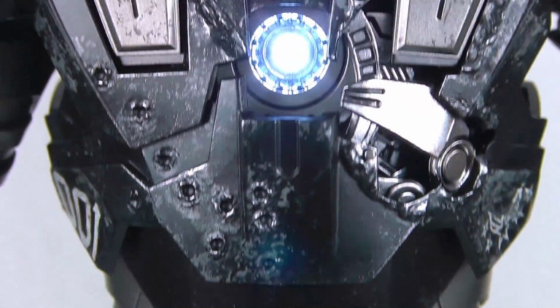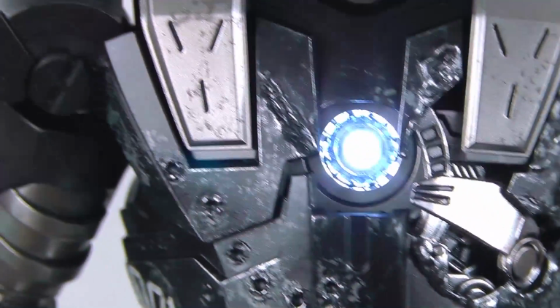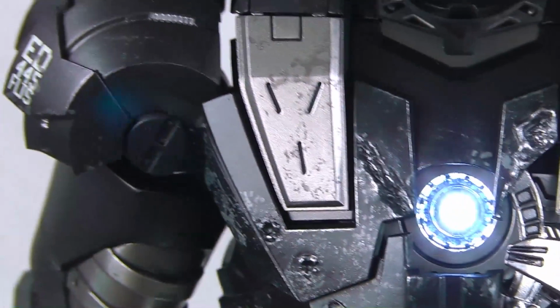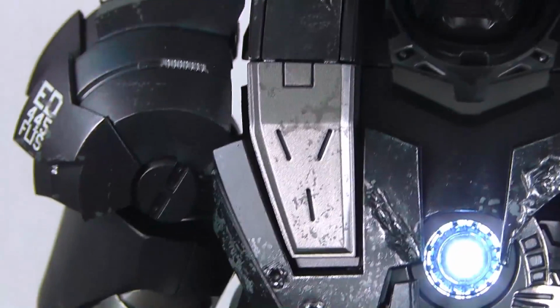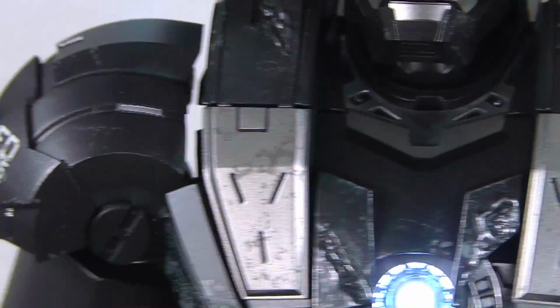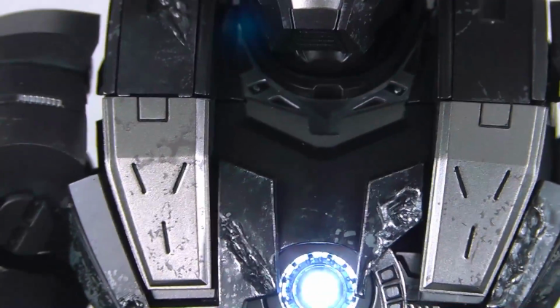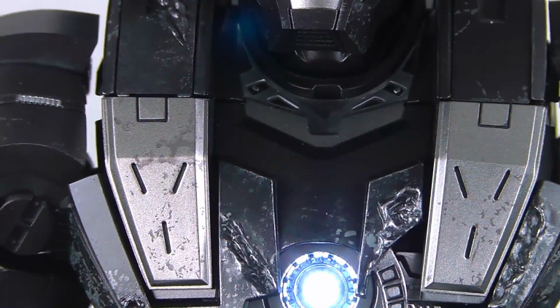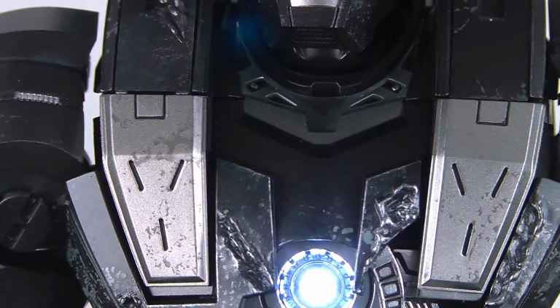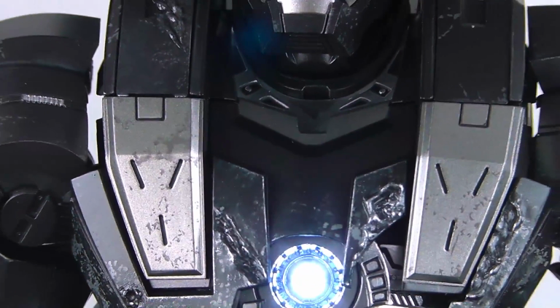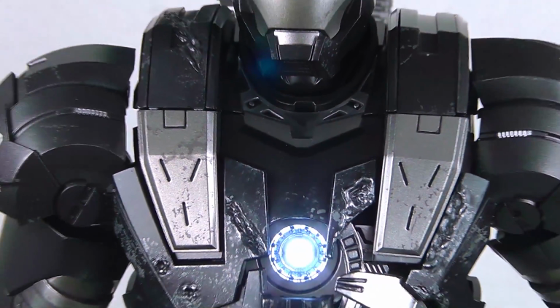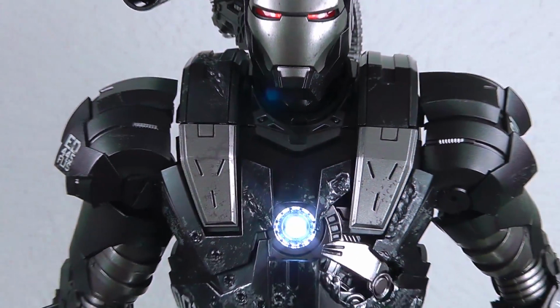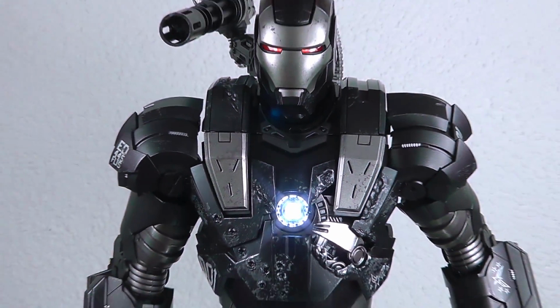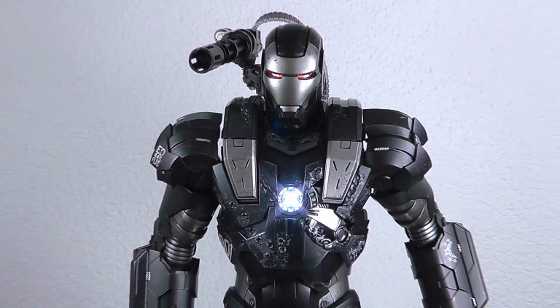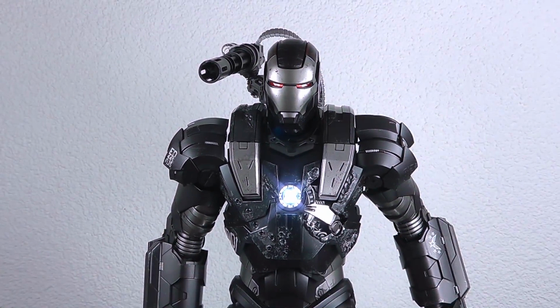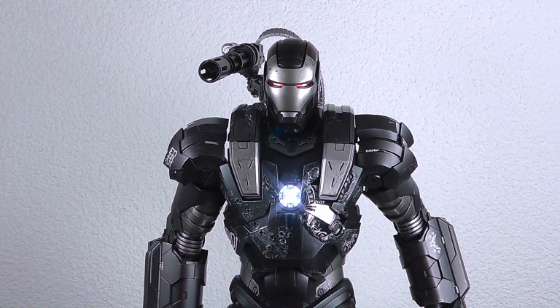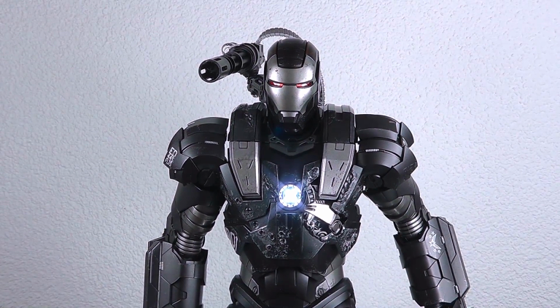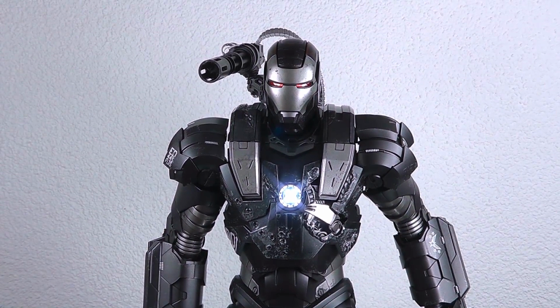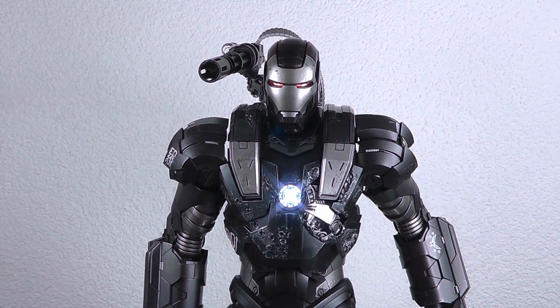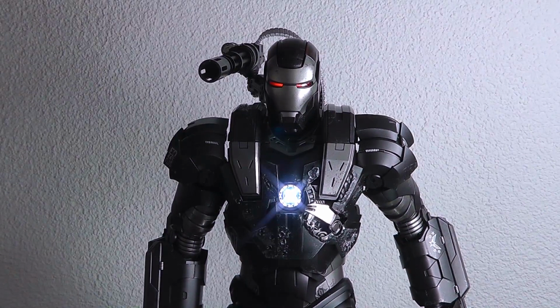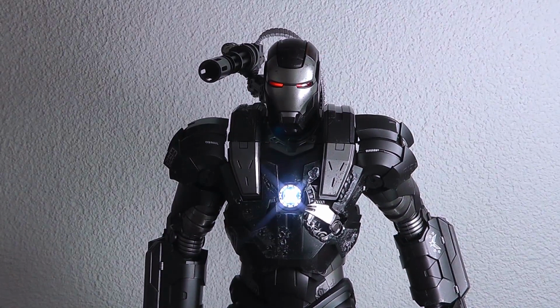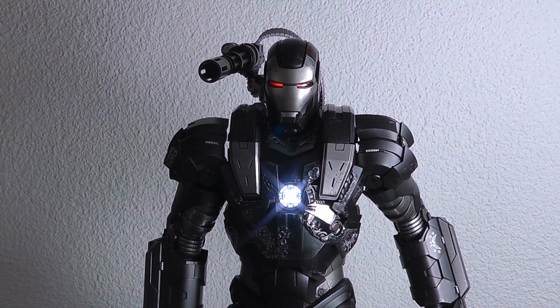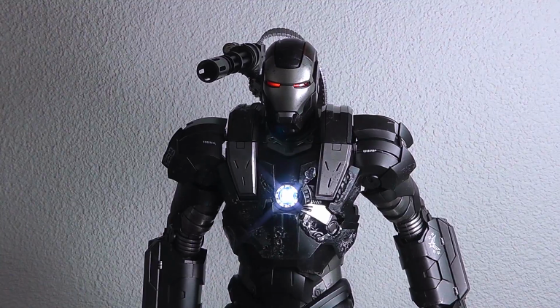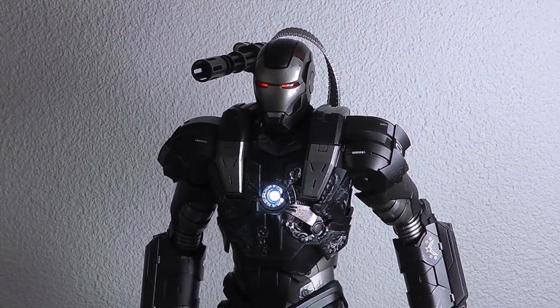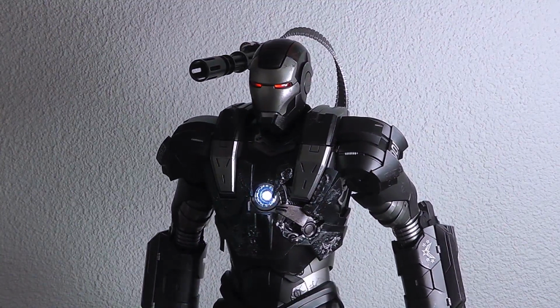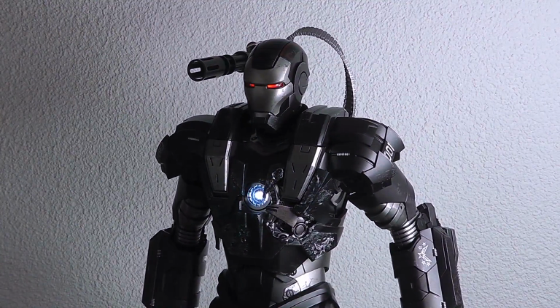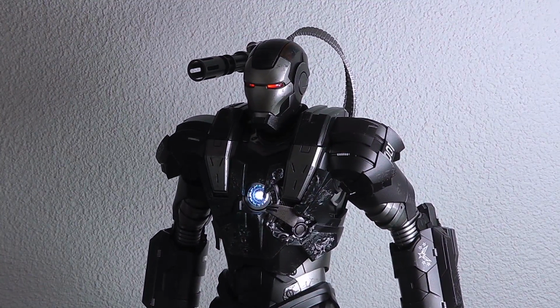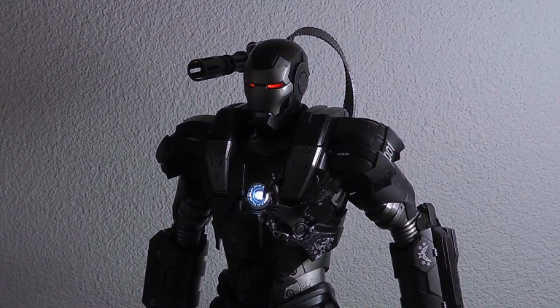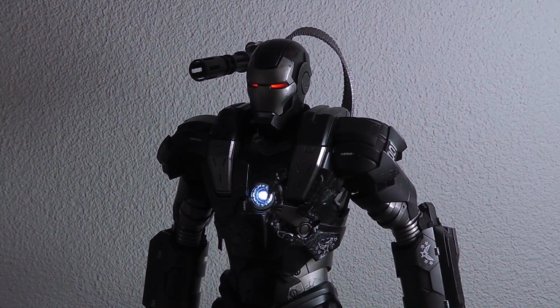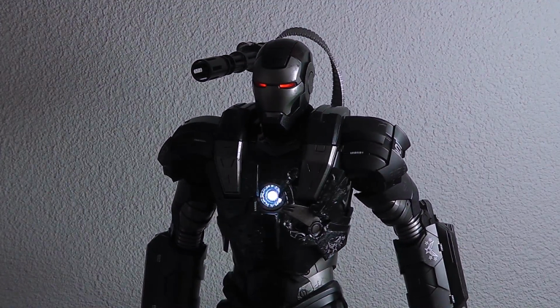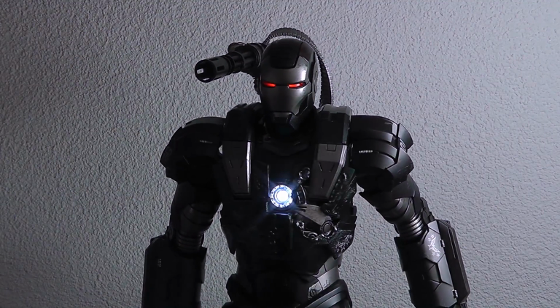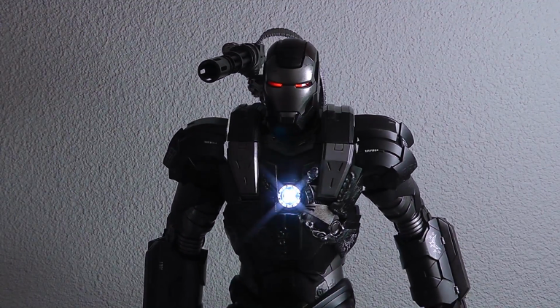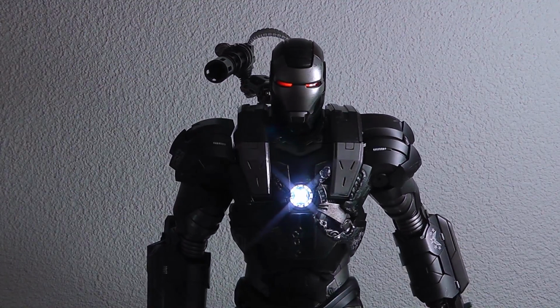It's crazy, so cool. As usual you've got two repulsor LEDs on both hands, and that's about it for the light-up features. Let me pan out a bit and dim down the lights — that's about the effect you can get.